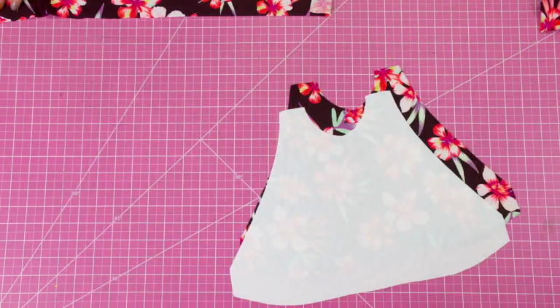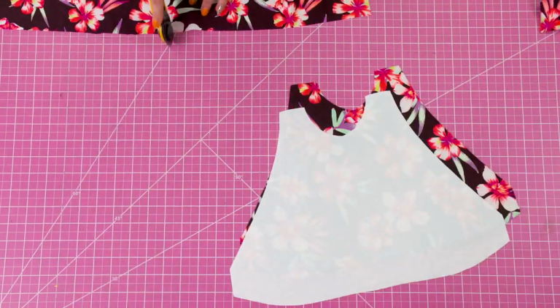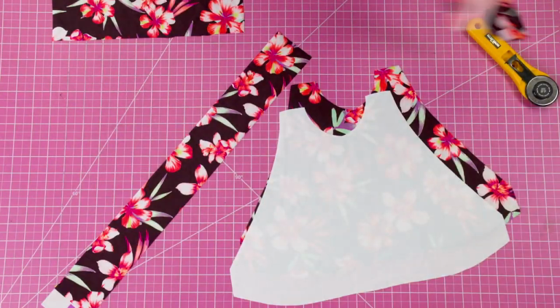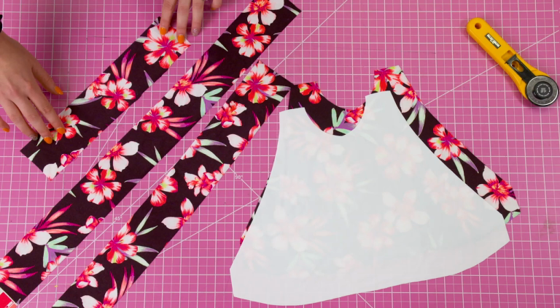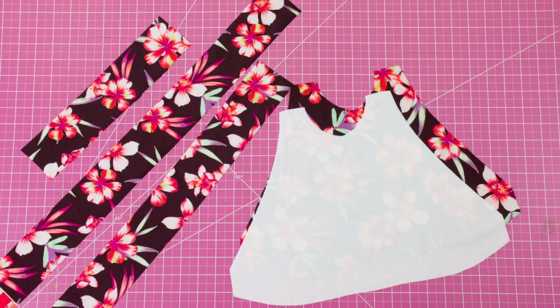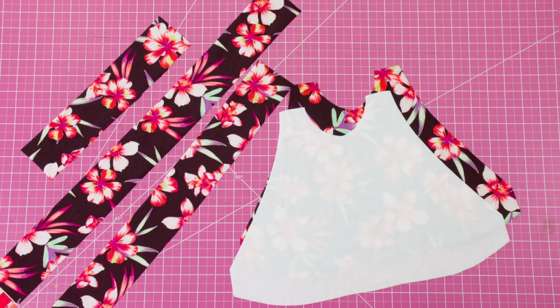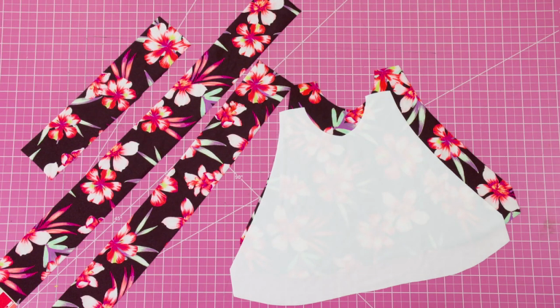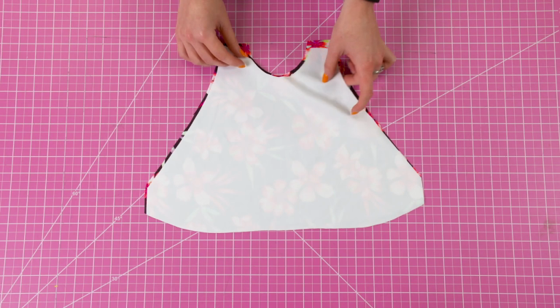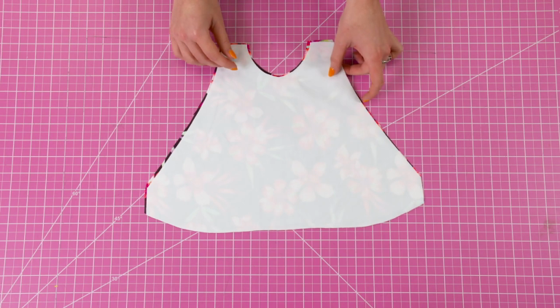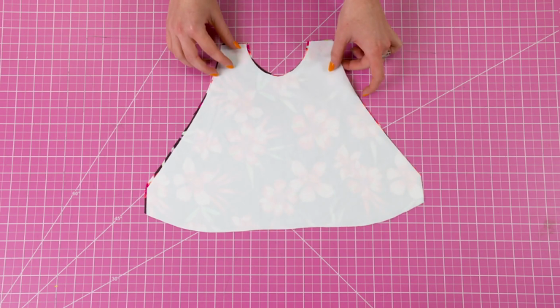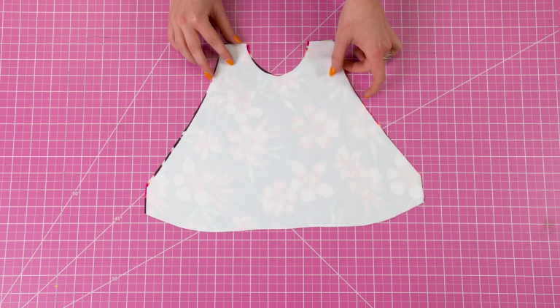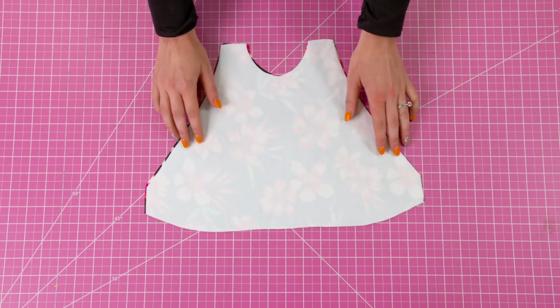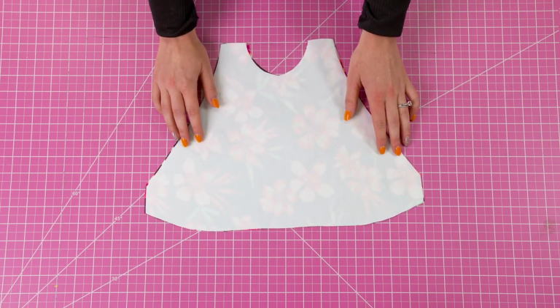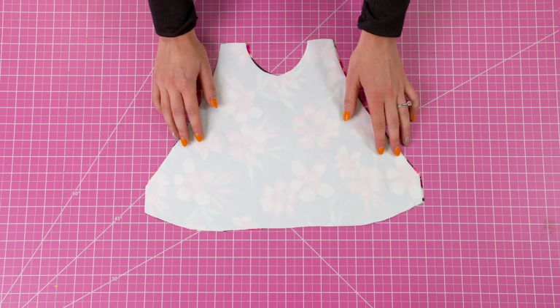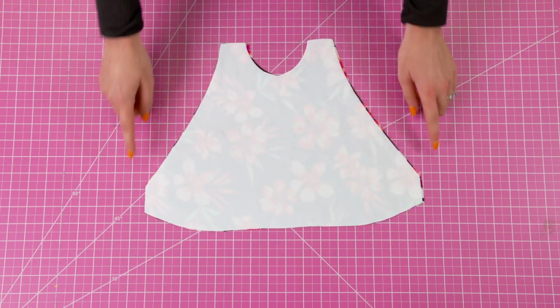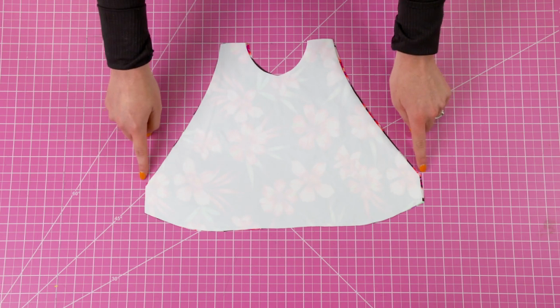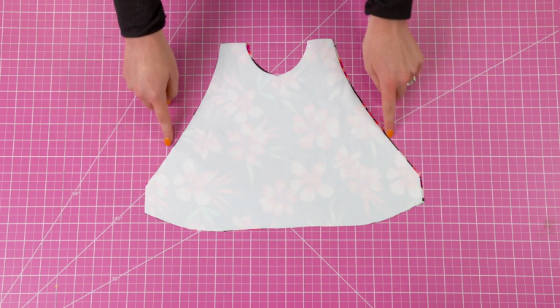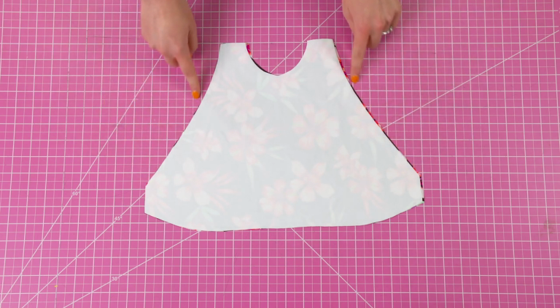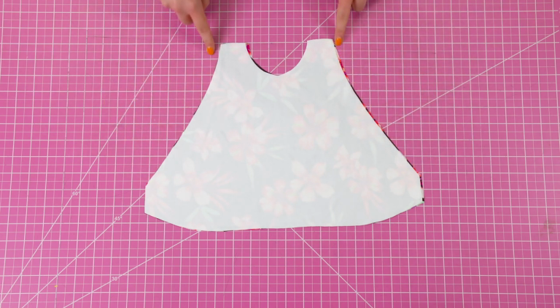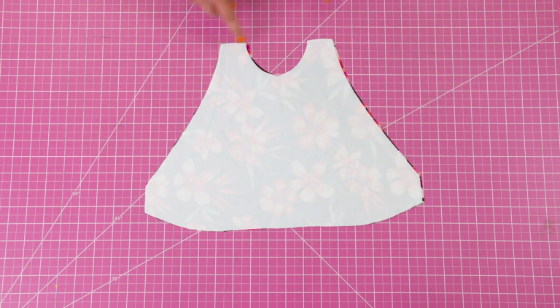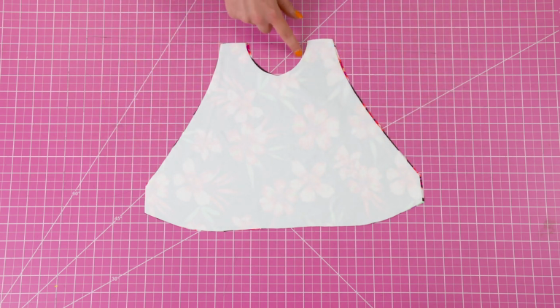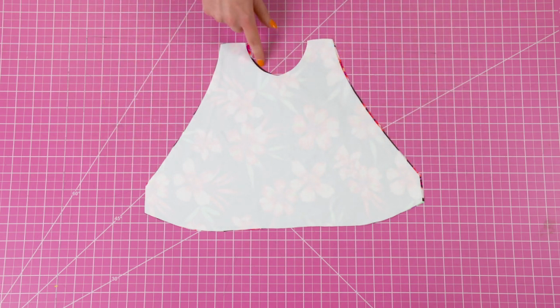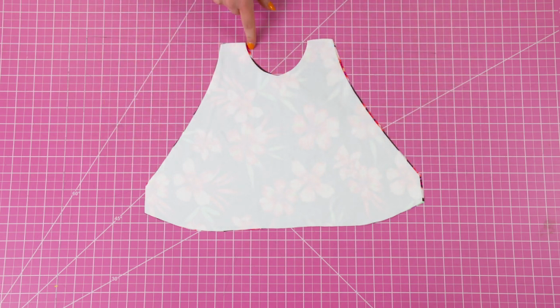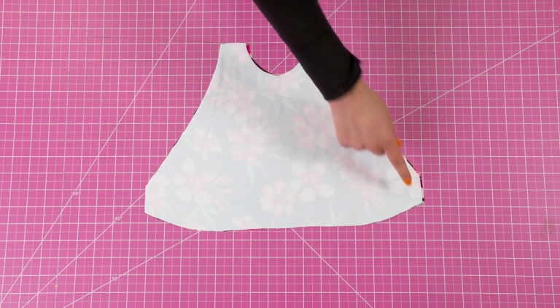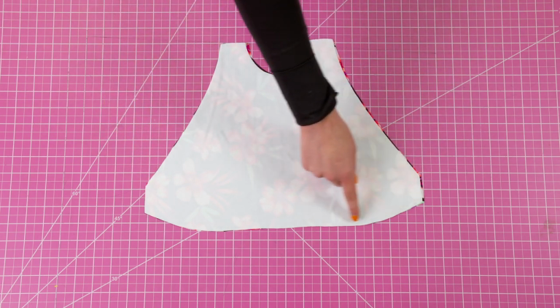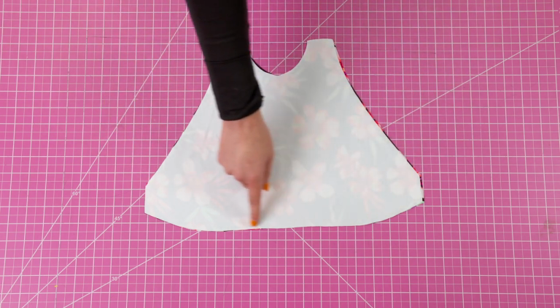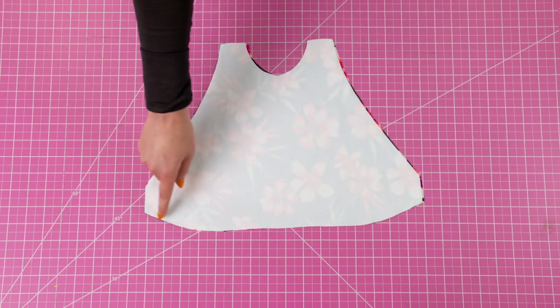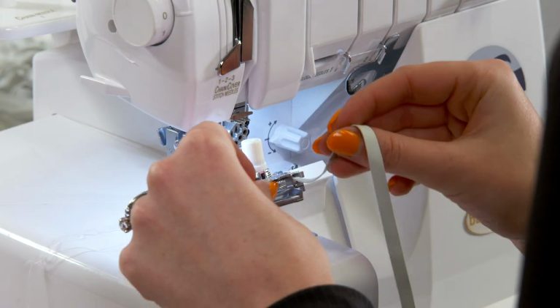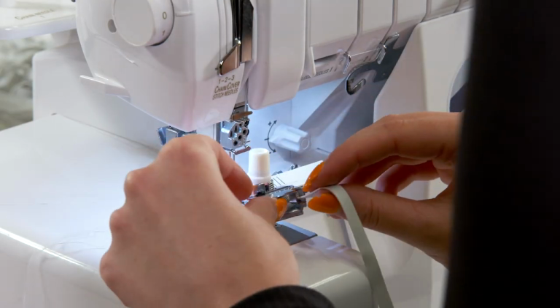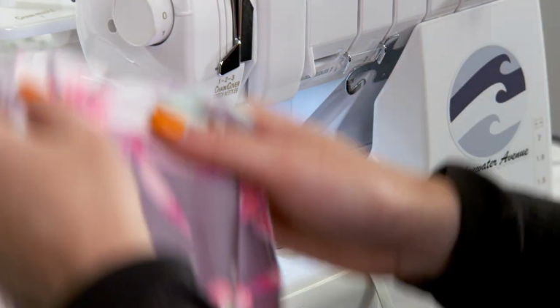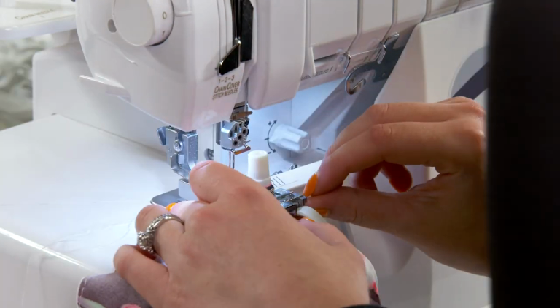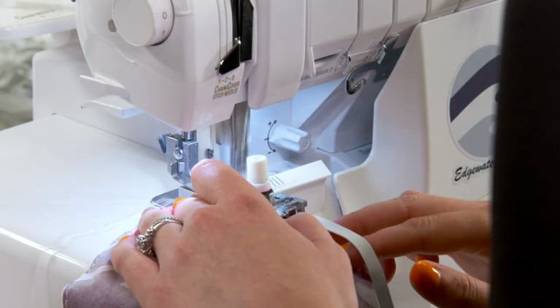Now that we have all of our pieces we can get started. Take your front pieces and match them with the right sides together. You're going to sew along the neckline, armholes, as well as the bottom line. You're also going to attach elastic at this step.